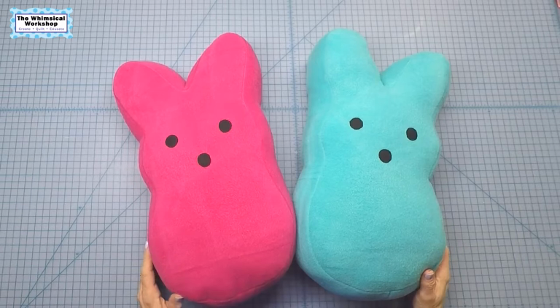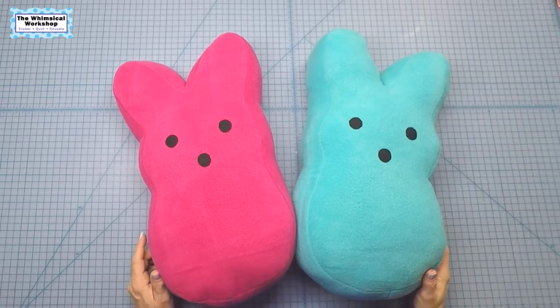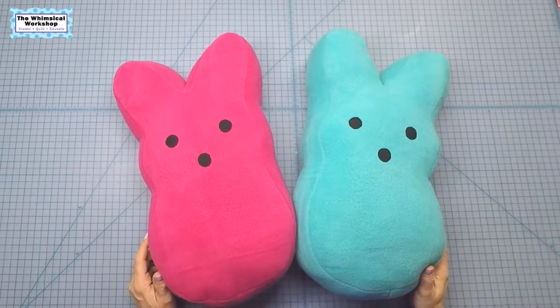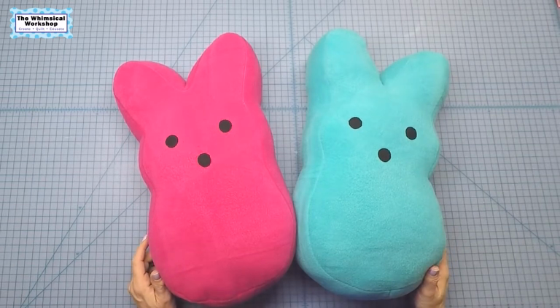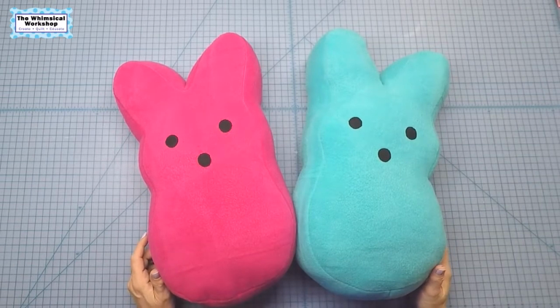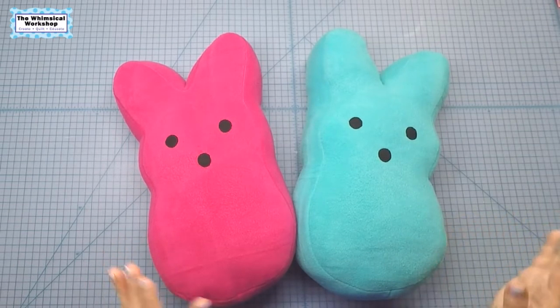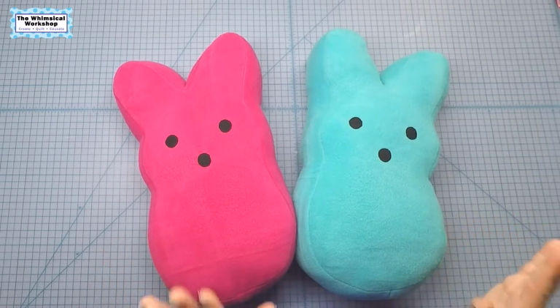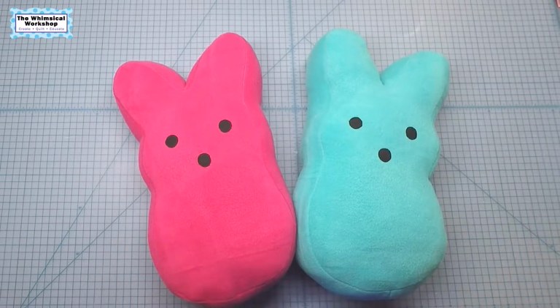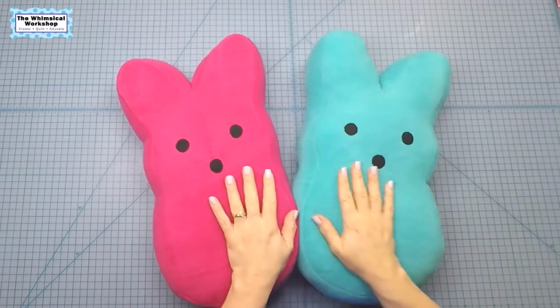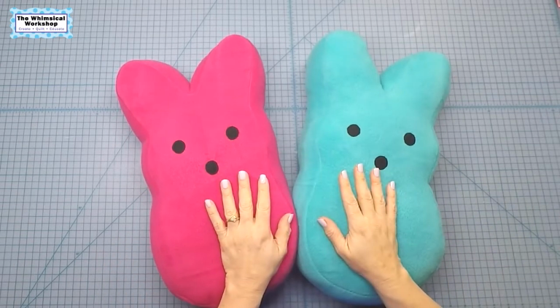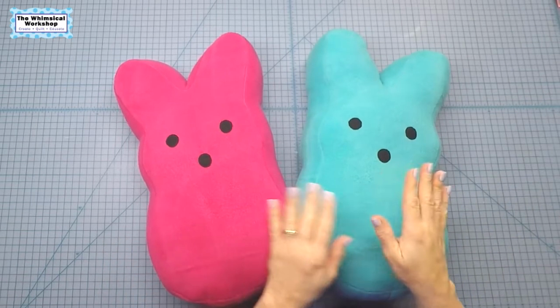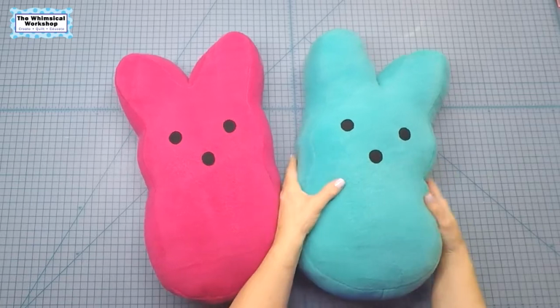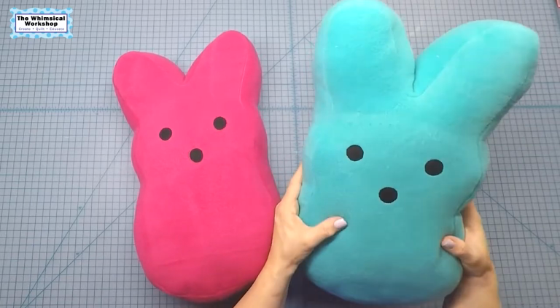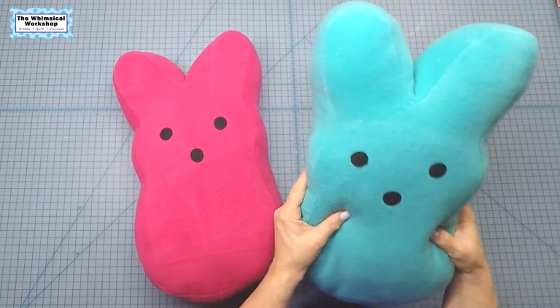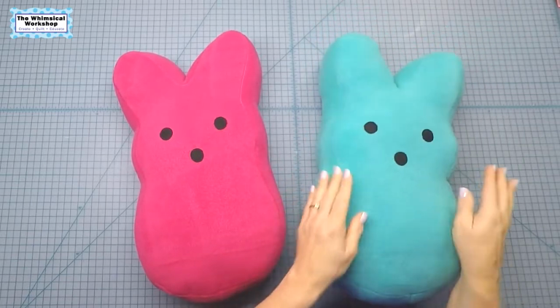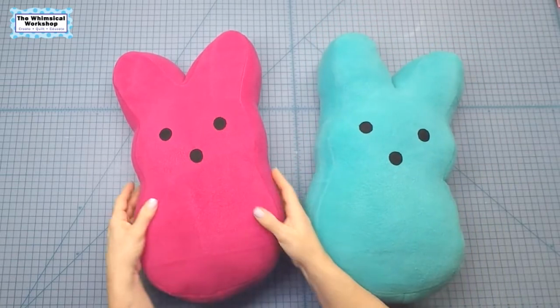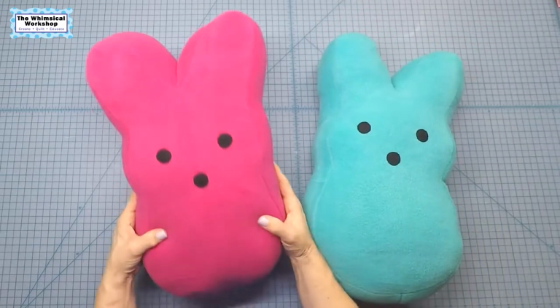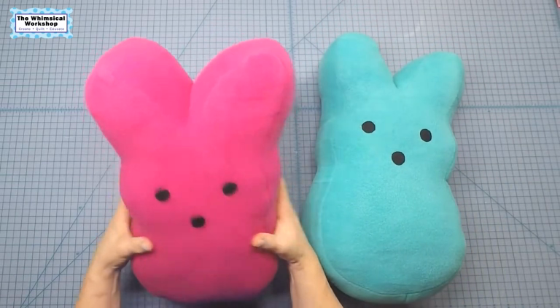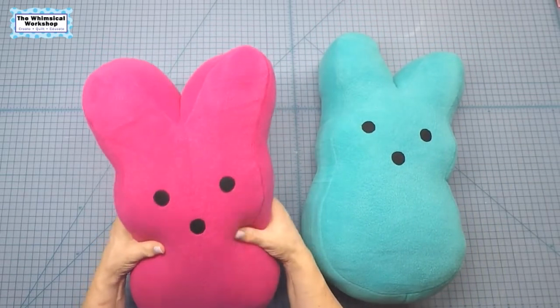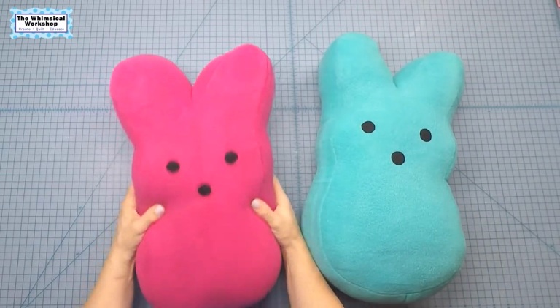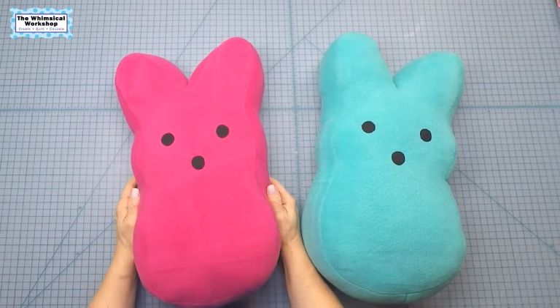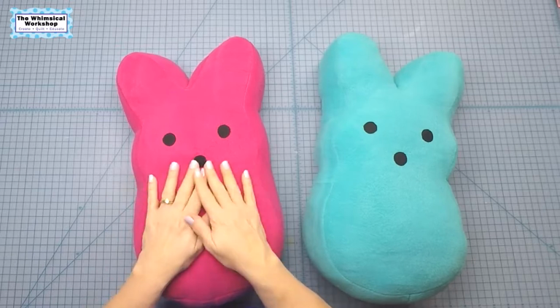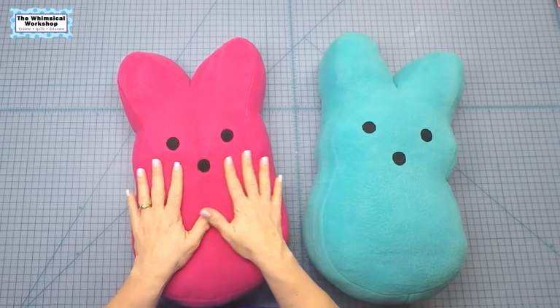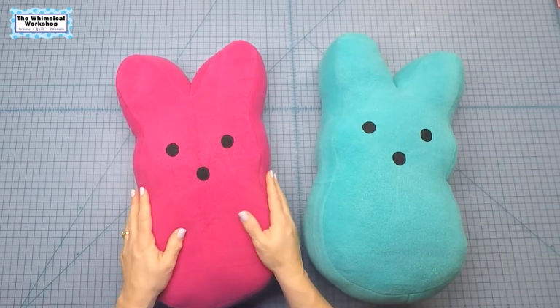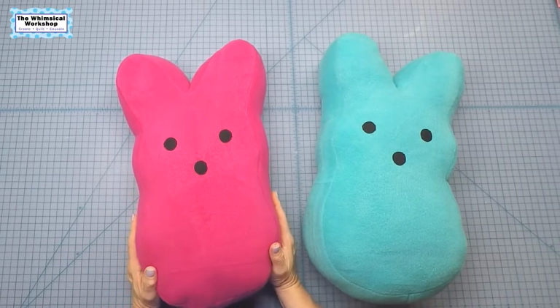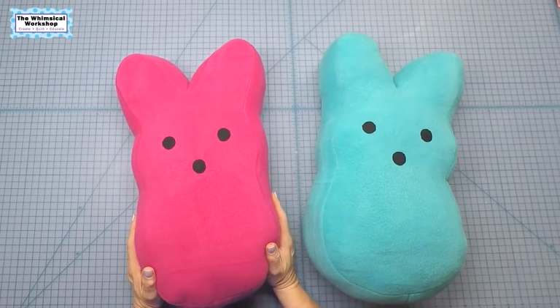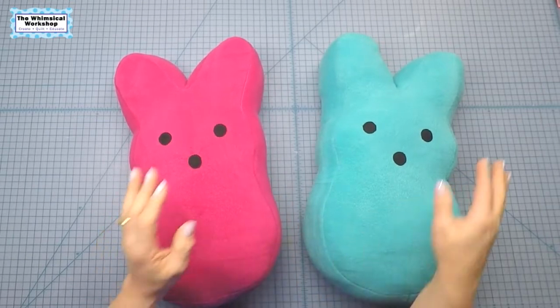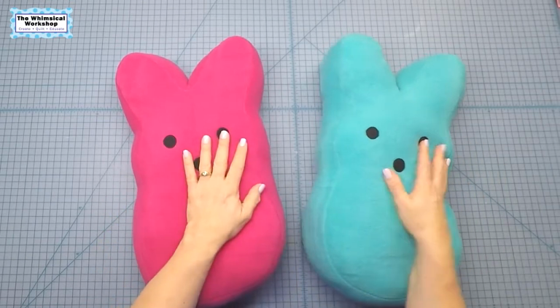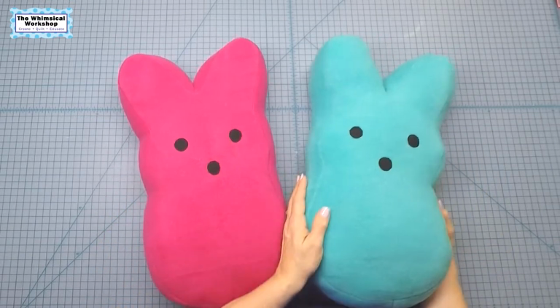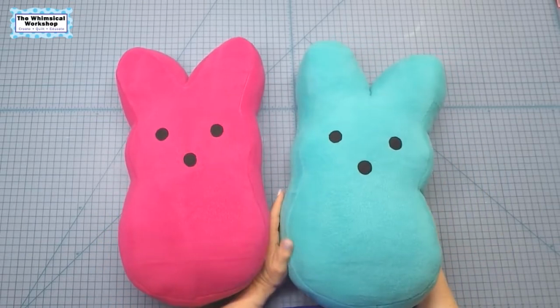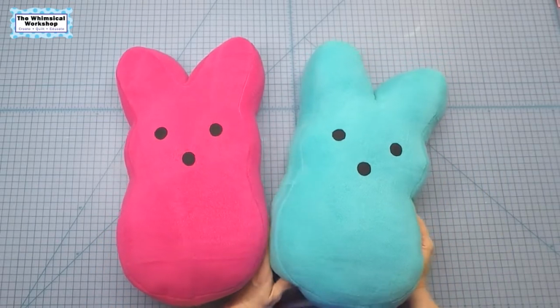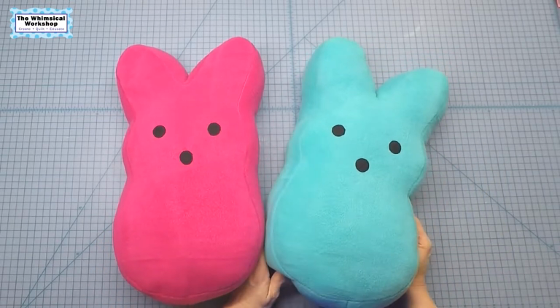Hey guys, welcome back to the Whimsical Workshop. In this video I'm going to show you how to make your very own Peeps pillows. Who doesn't love Peeps candies? These little pillows made out of fleece are just awesome and cuddly, so stay tuned.